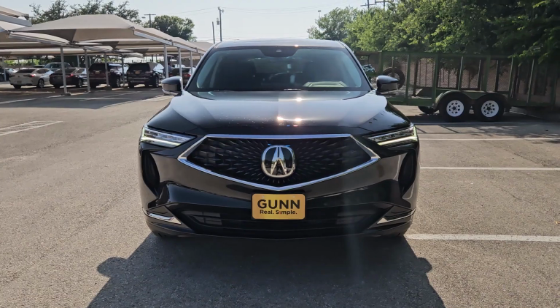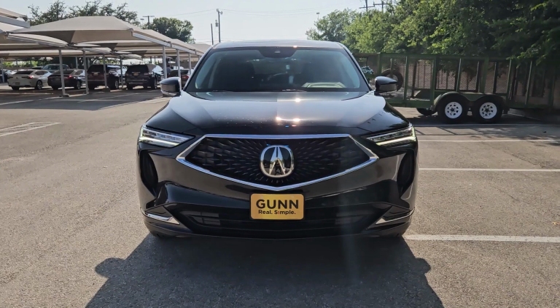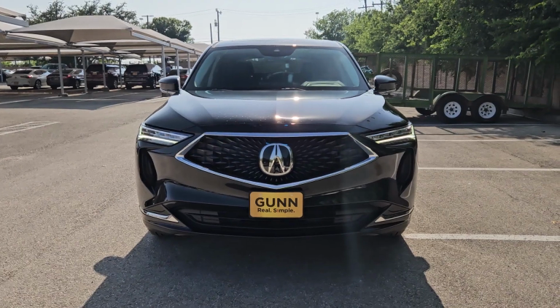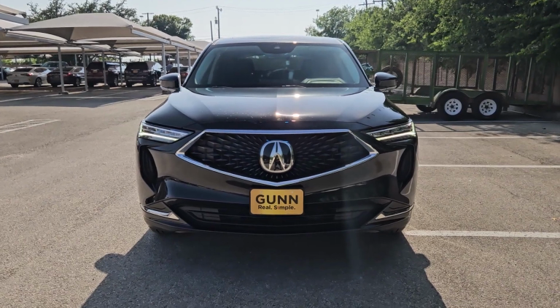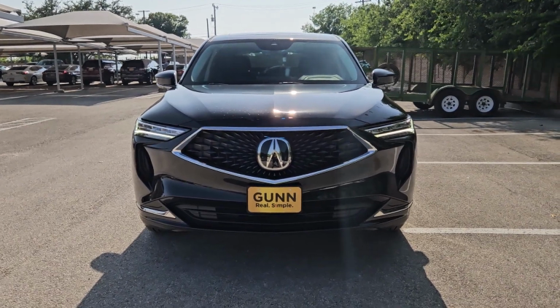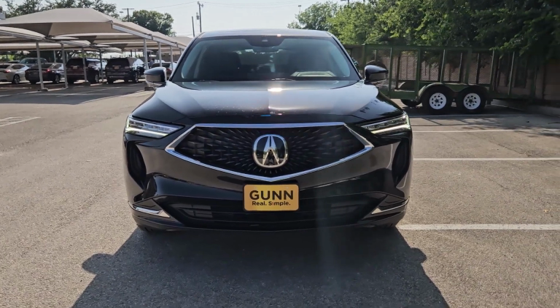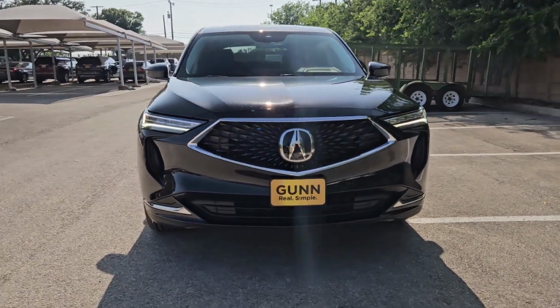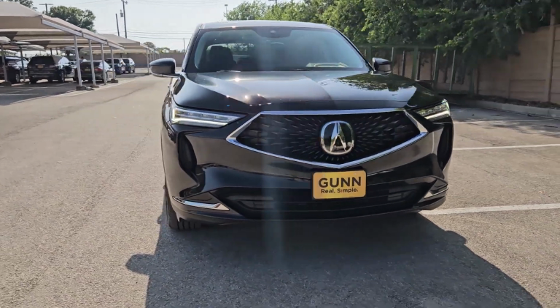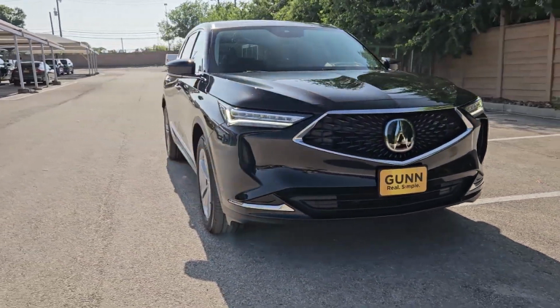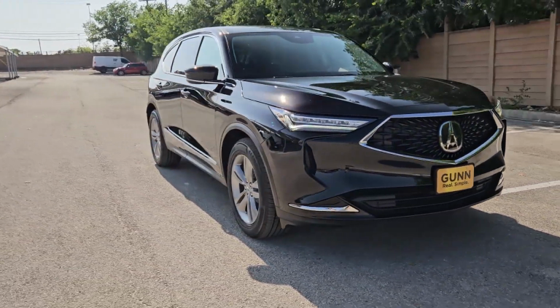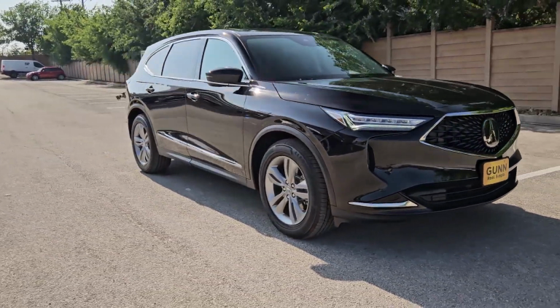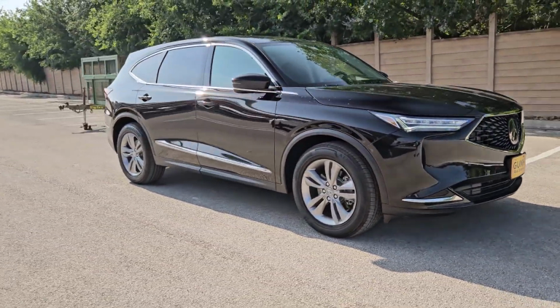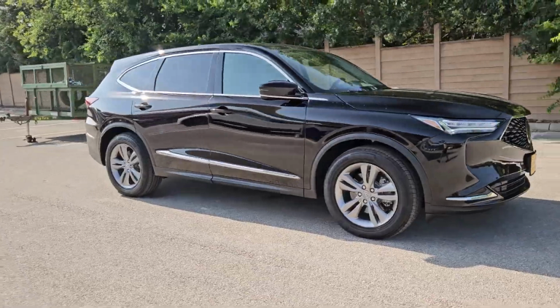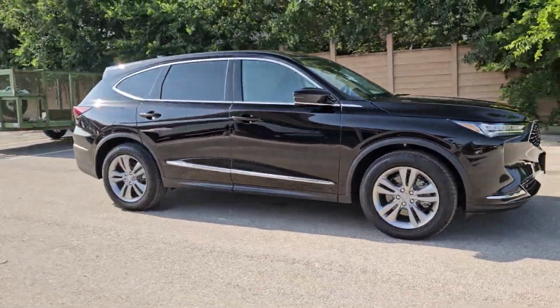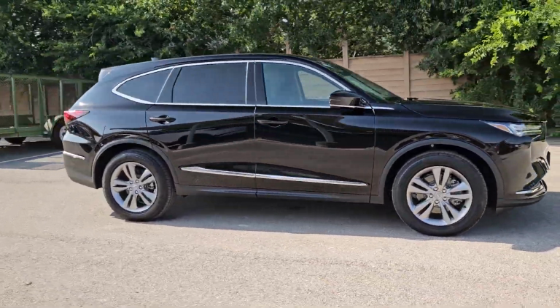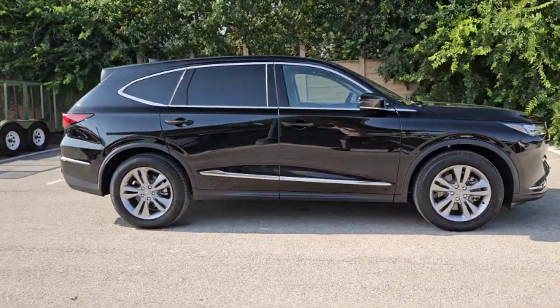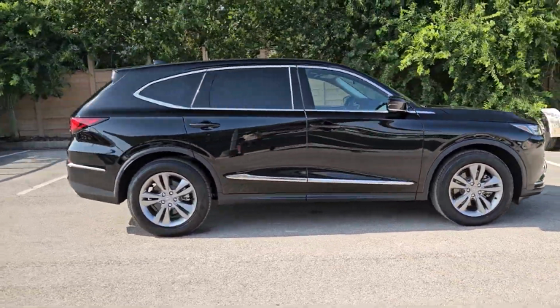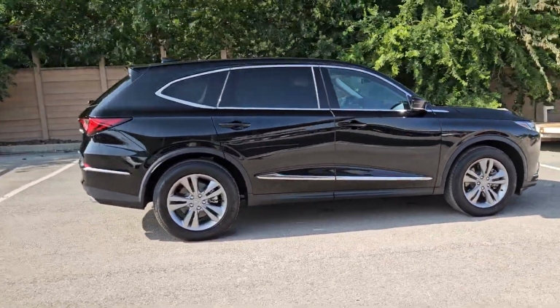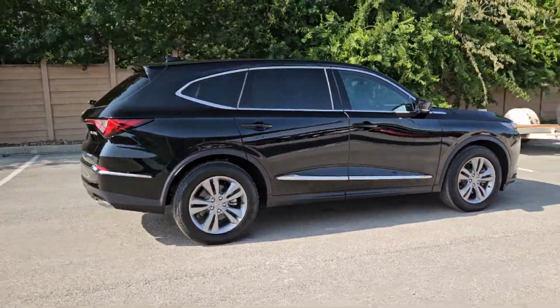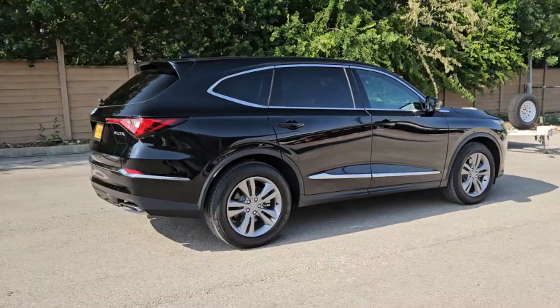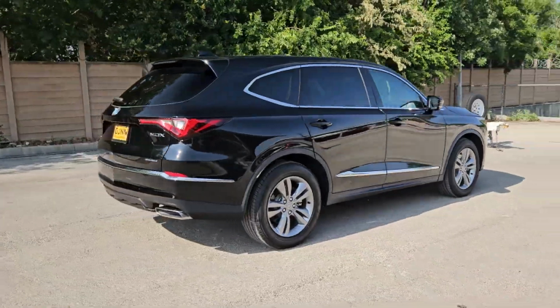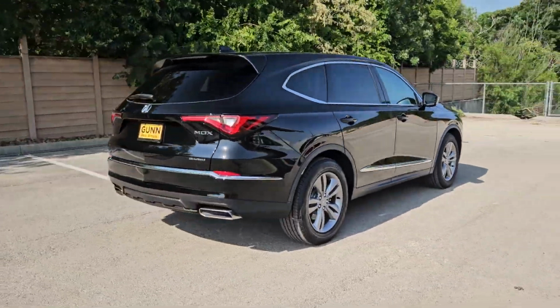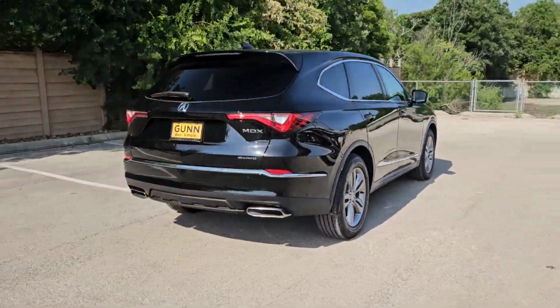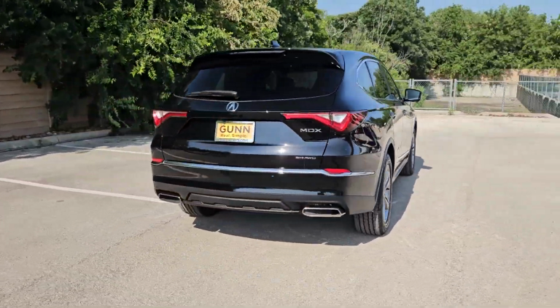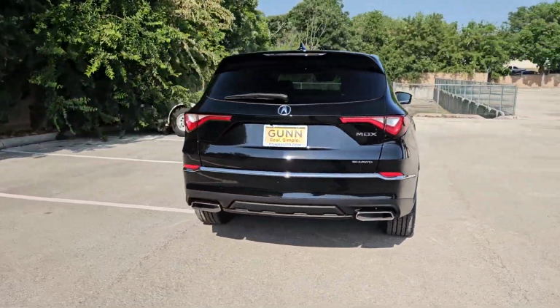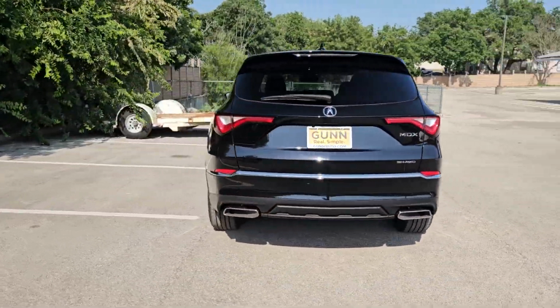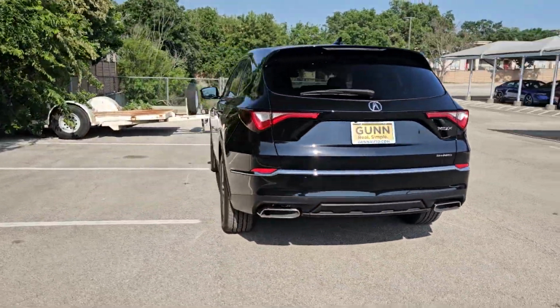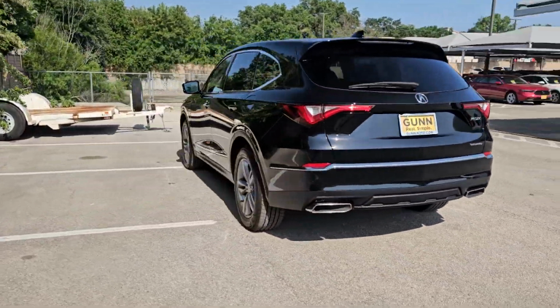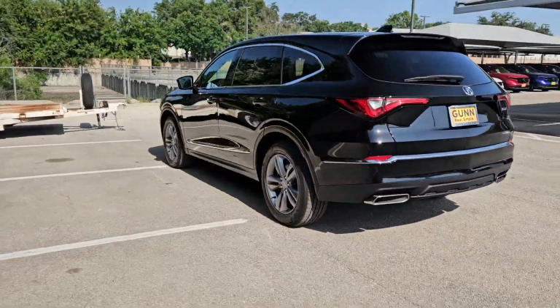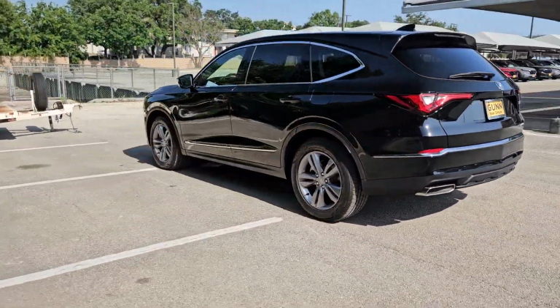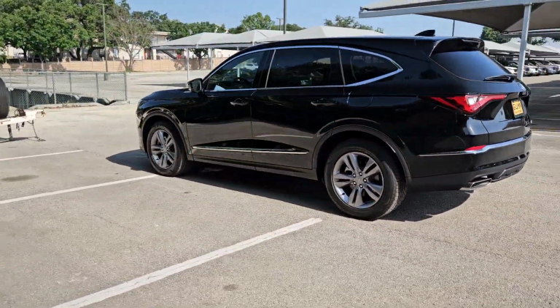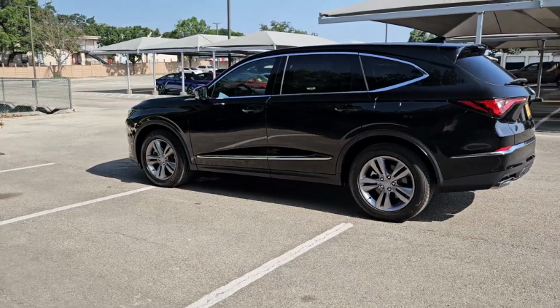You will love the features of this 2024 Acura MDX. The MDX is the third-row luxury SUV that's designed to surpass expectations. These are just some of the great options this vehicle comes with.